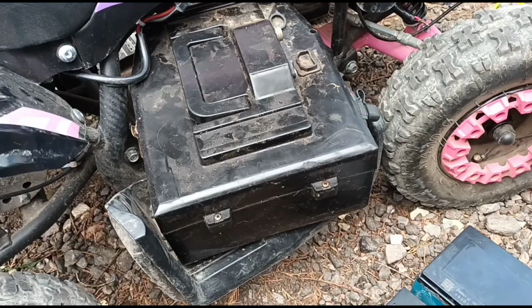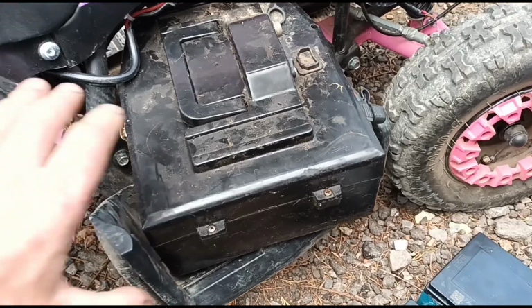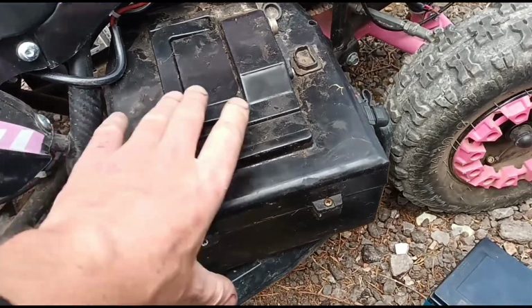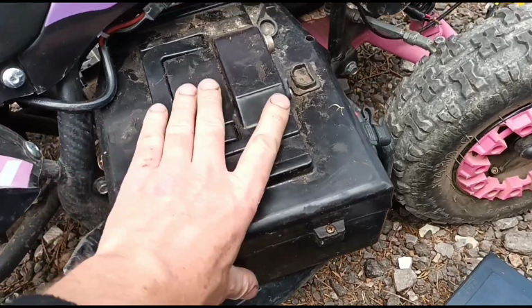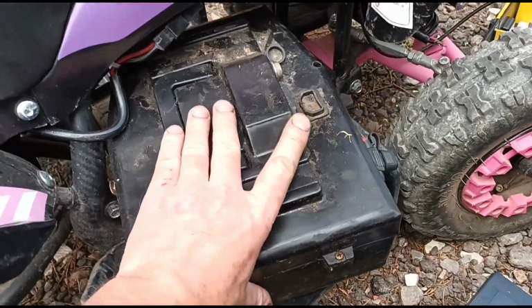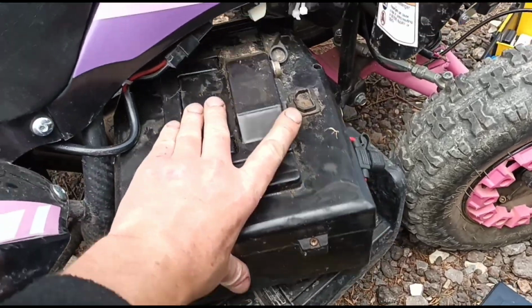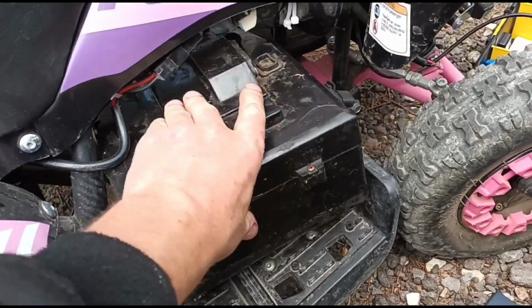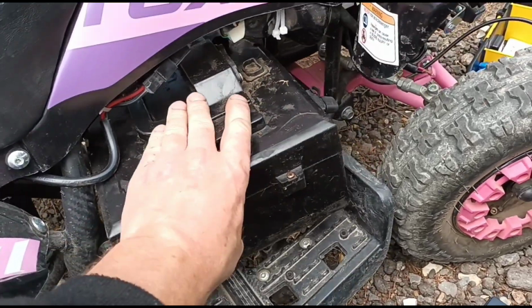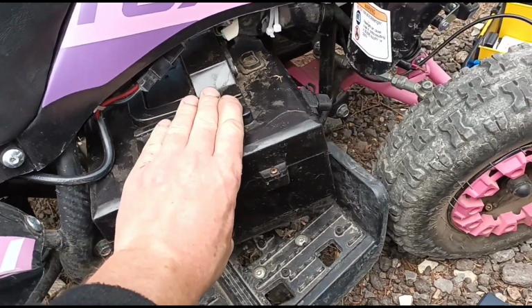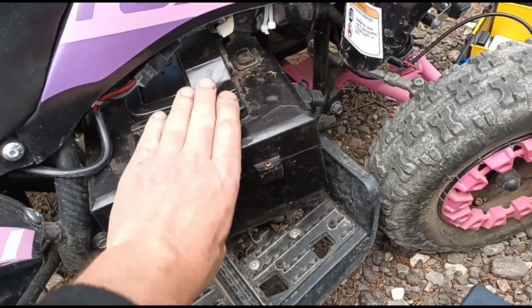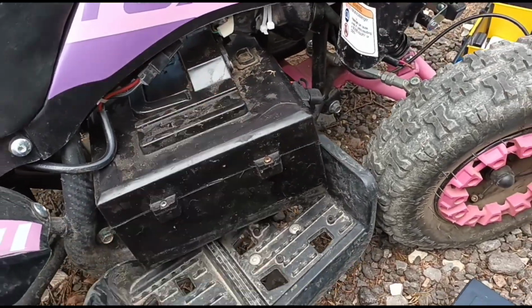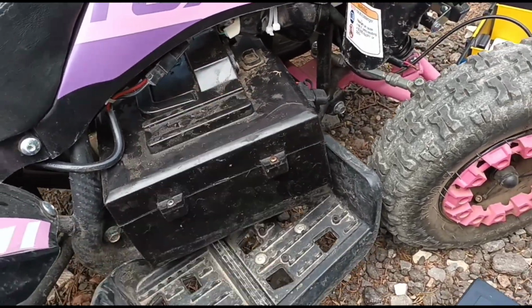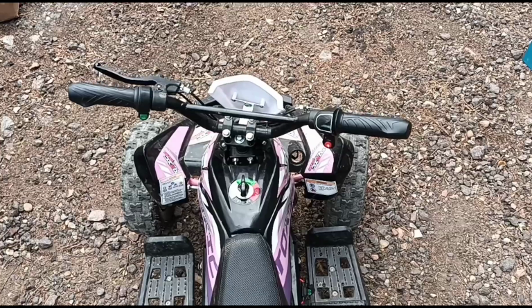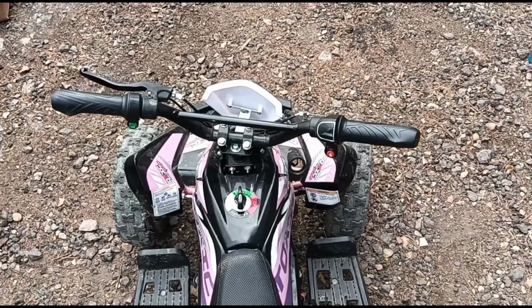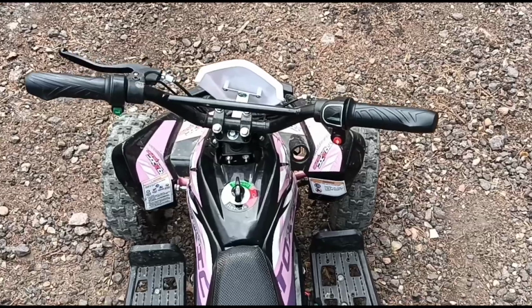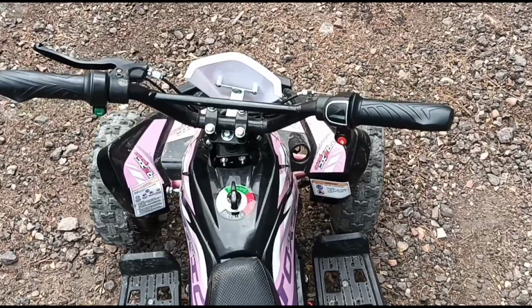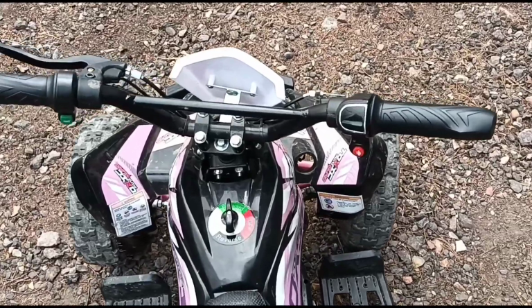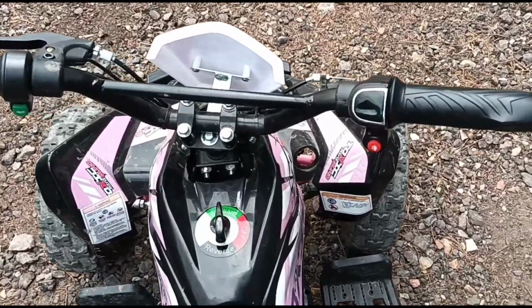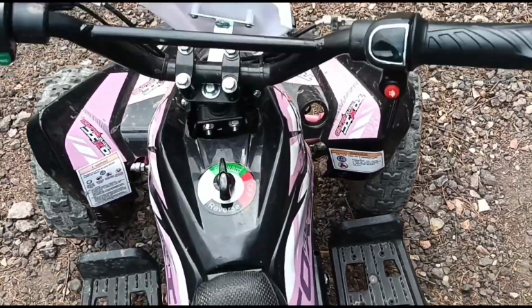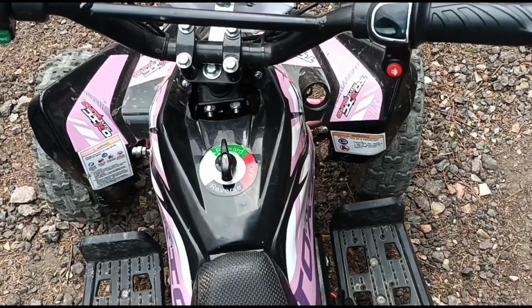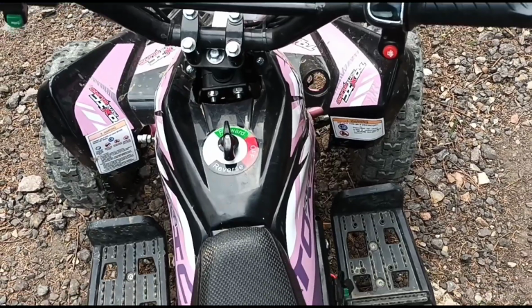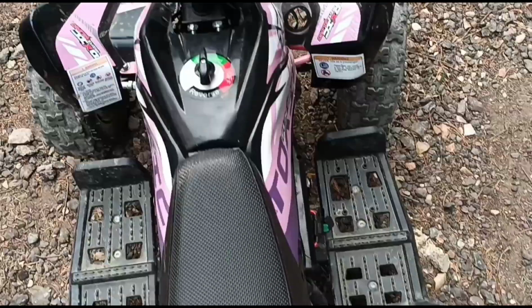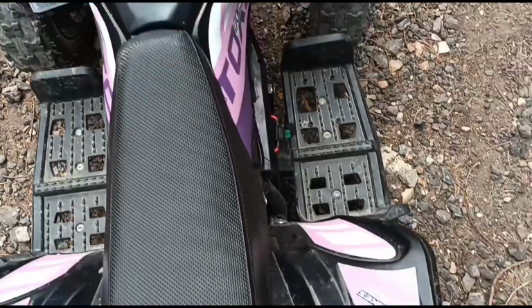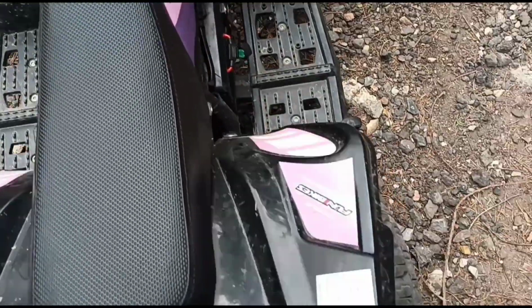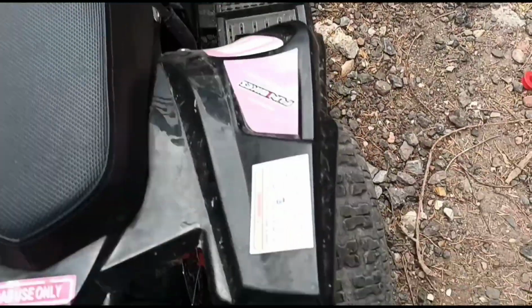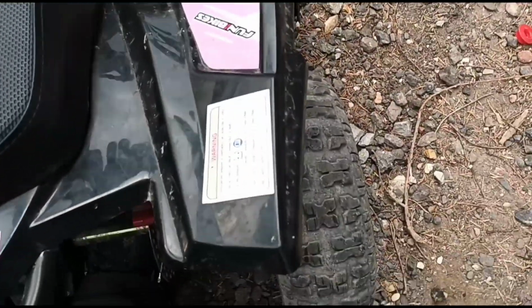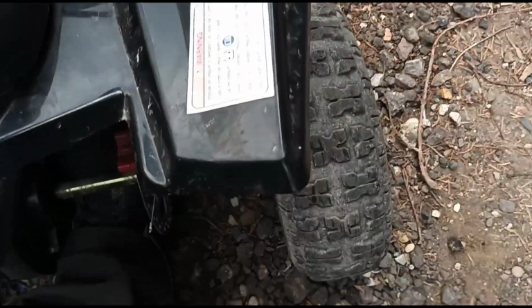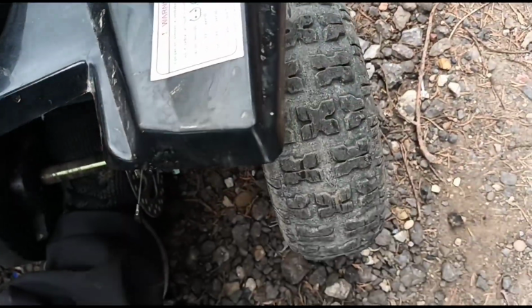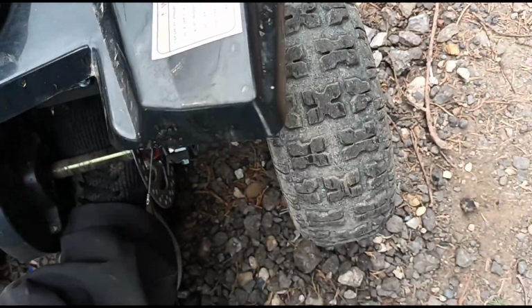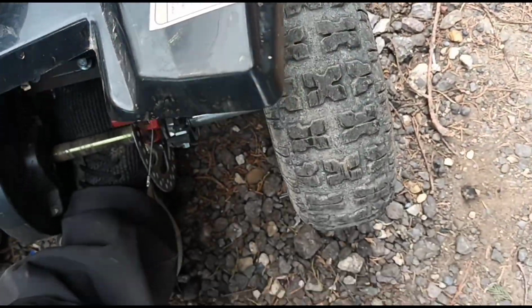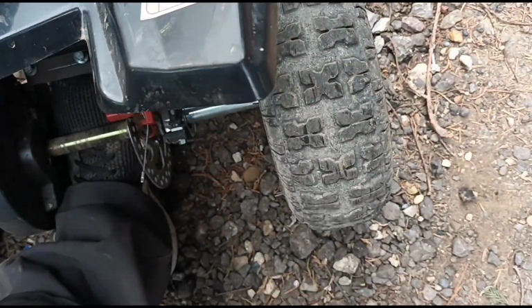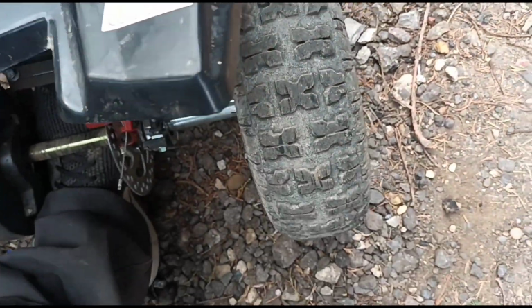Now I'll just slide this new unit back in. That's it - we have power restored, she's all back together and she's ready to kick.